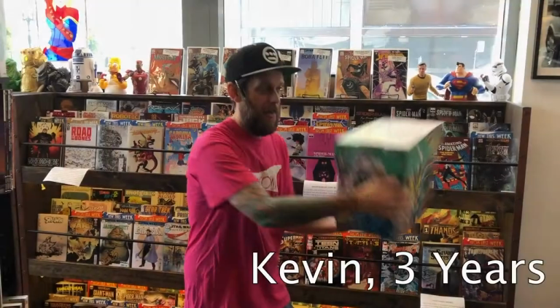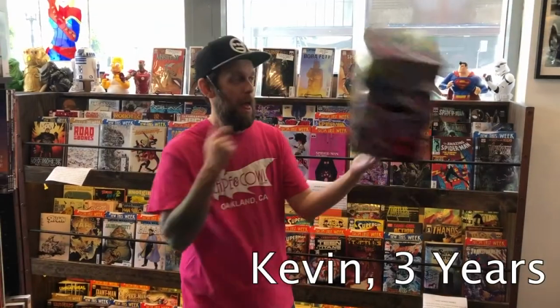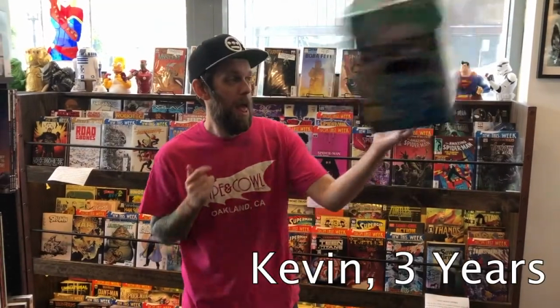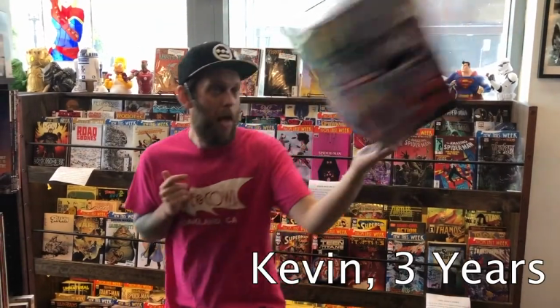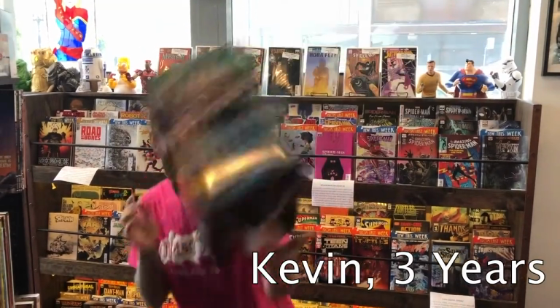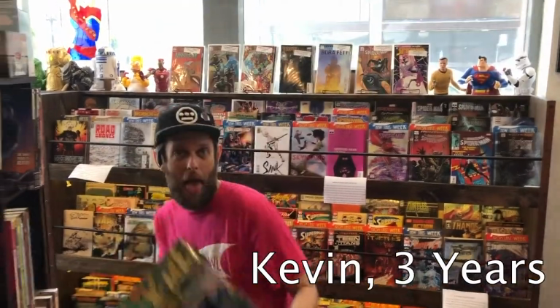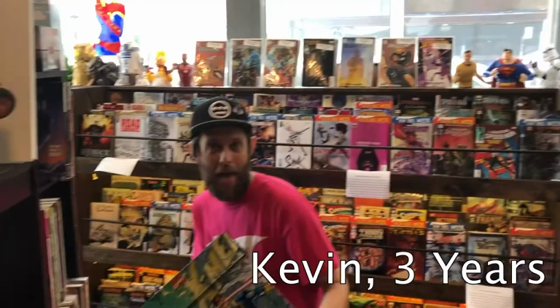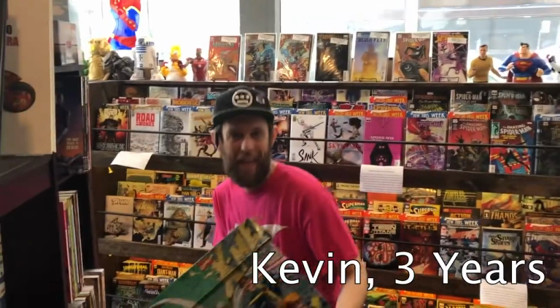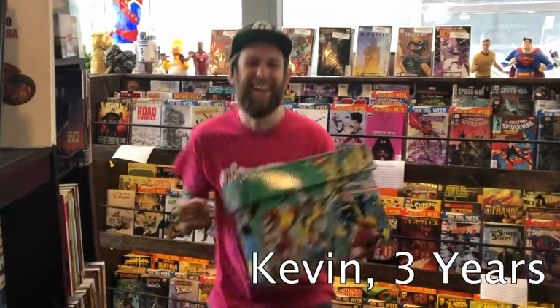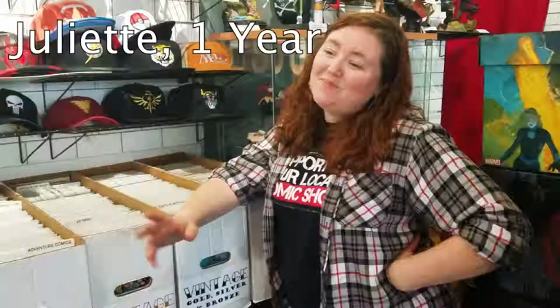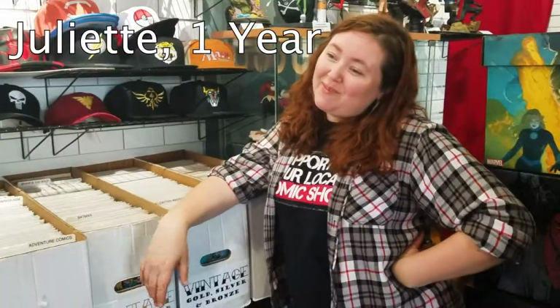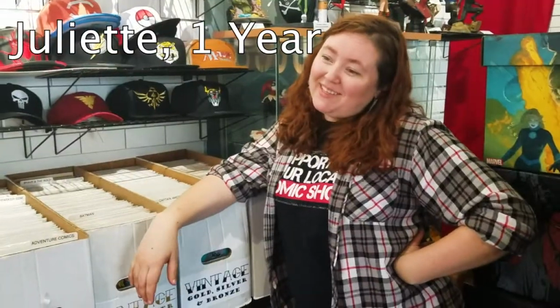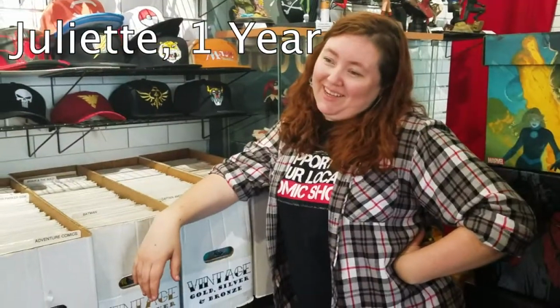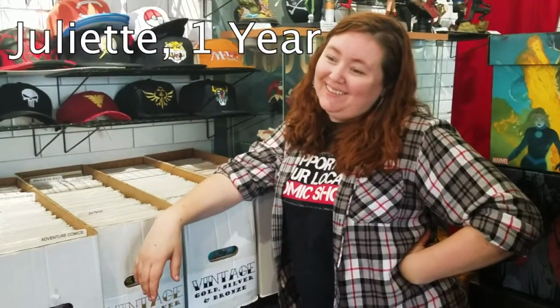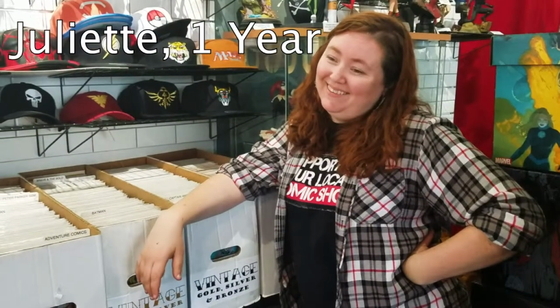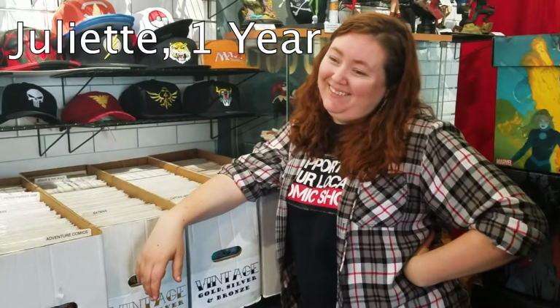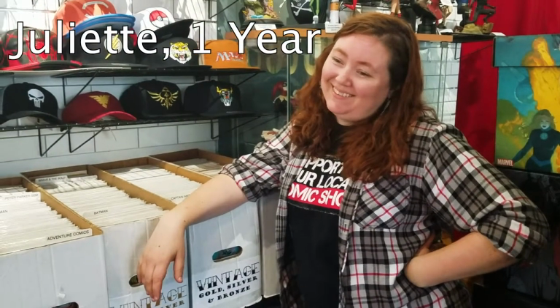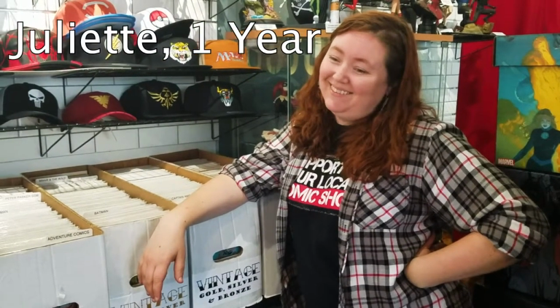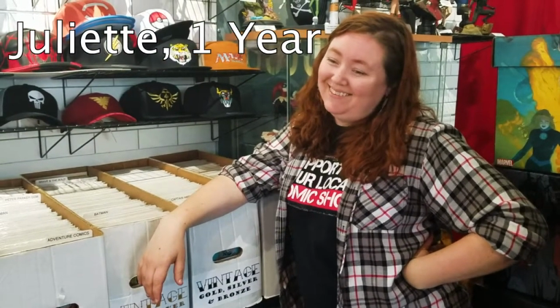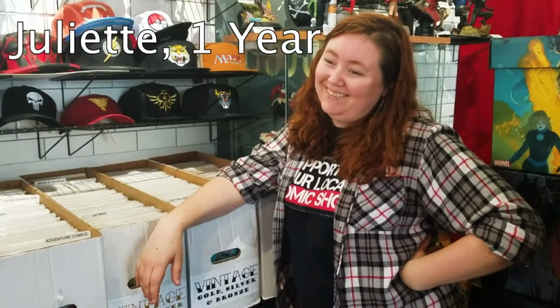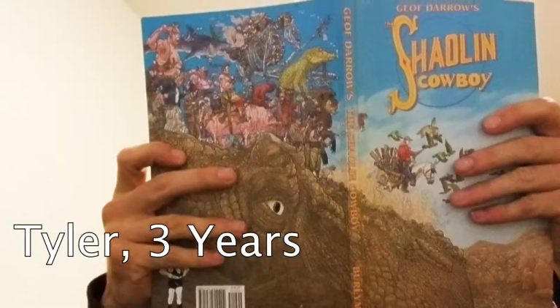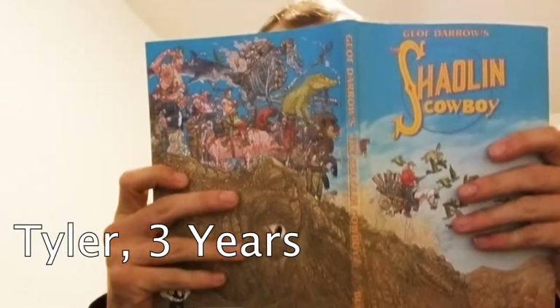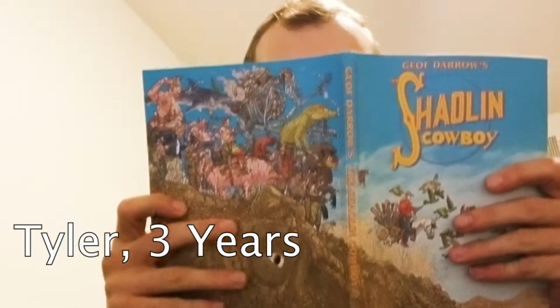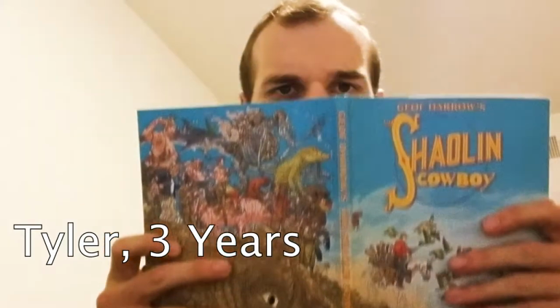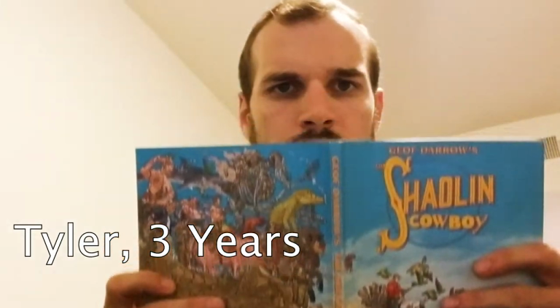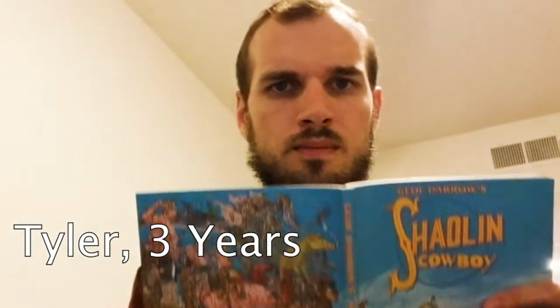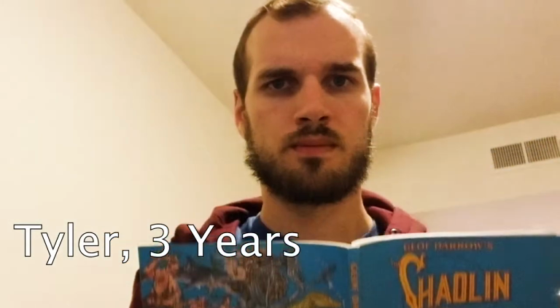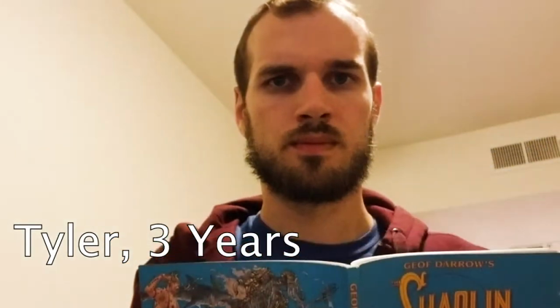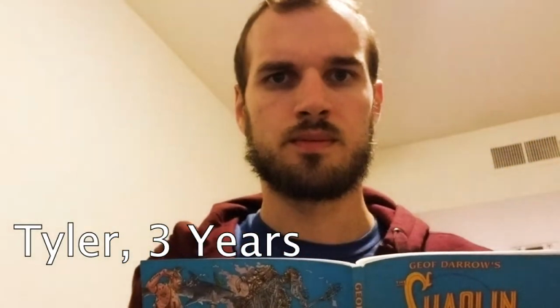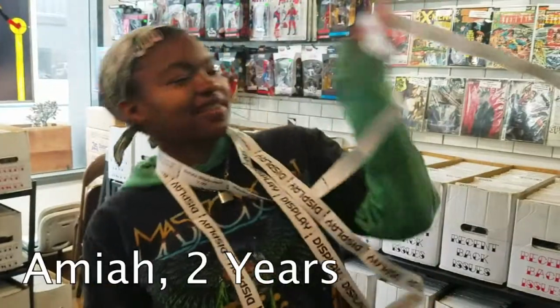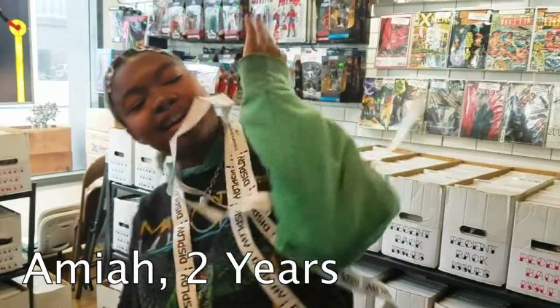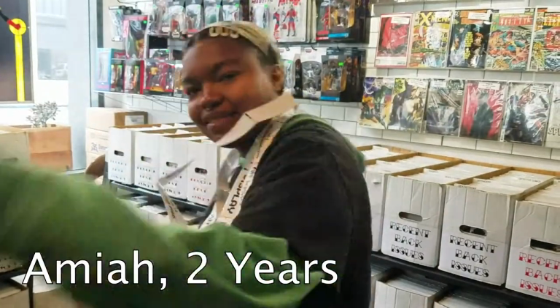Our staff is diverse and amazing, and most importantly, every single one of them has actual passion for connecting people with the right comics for them. Our customers and I are so incredibly lucky to have them.